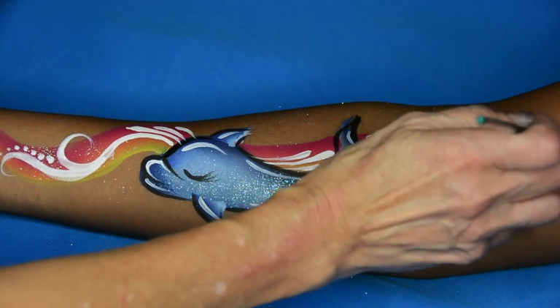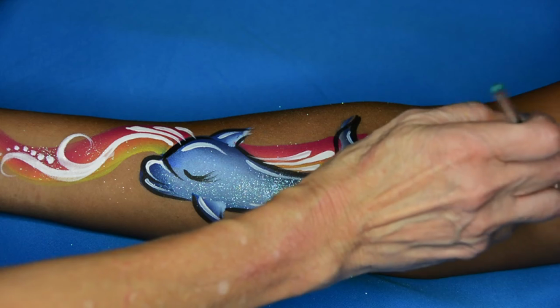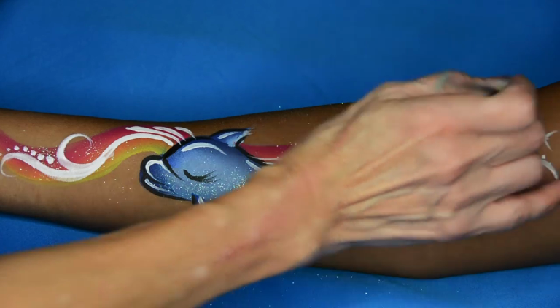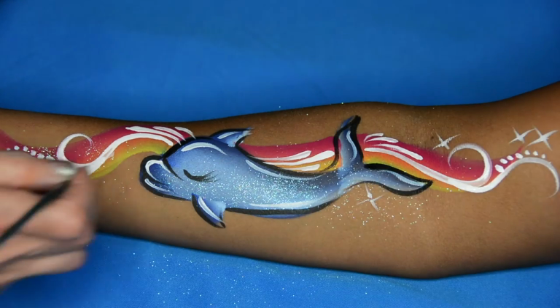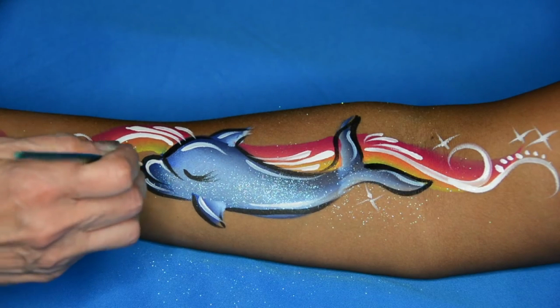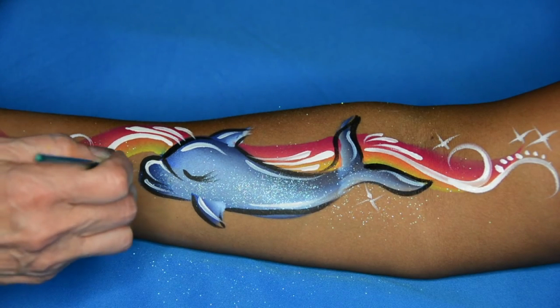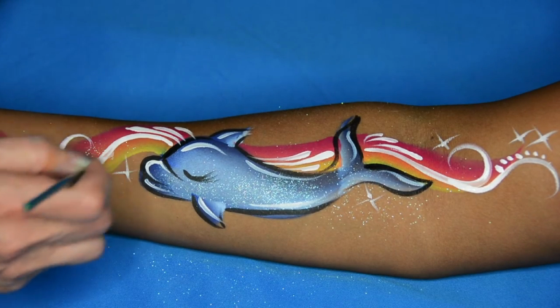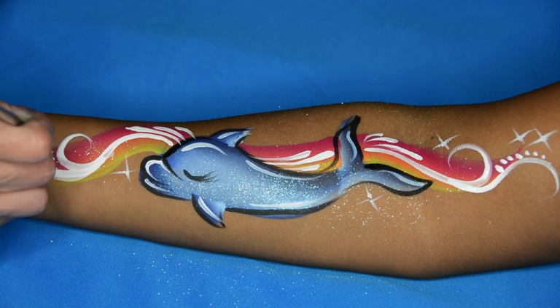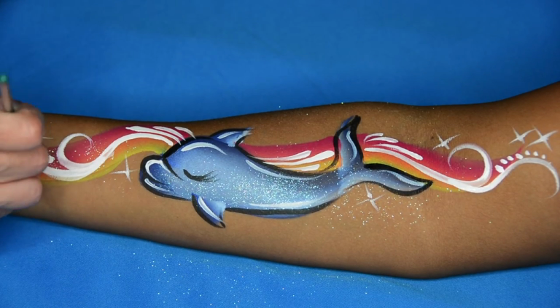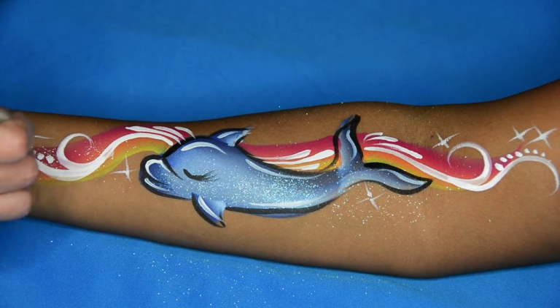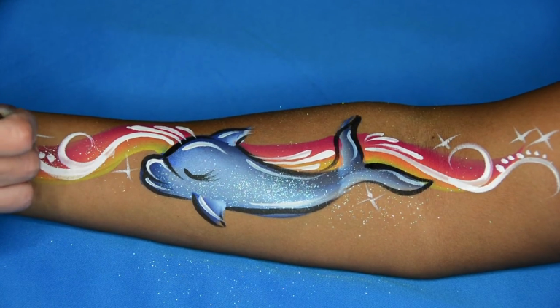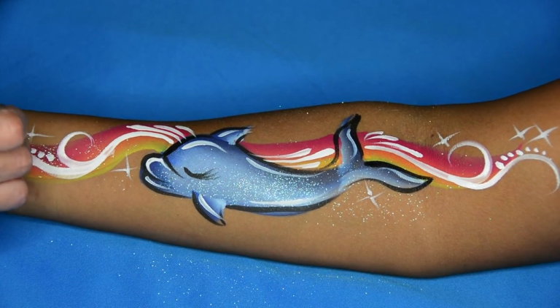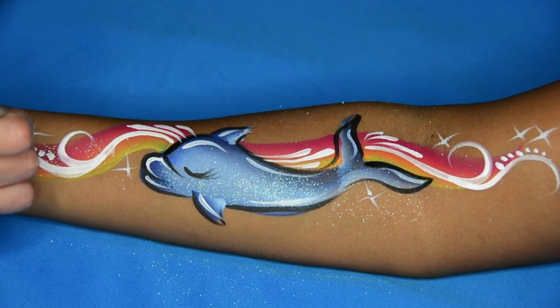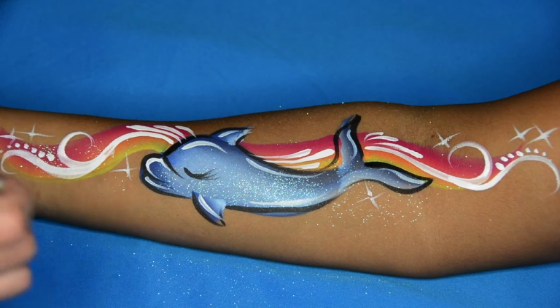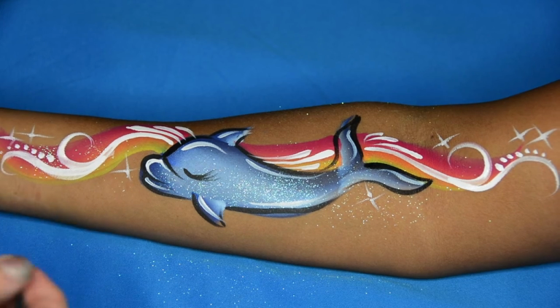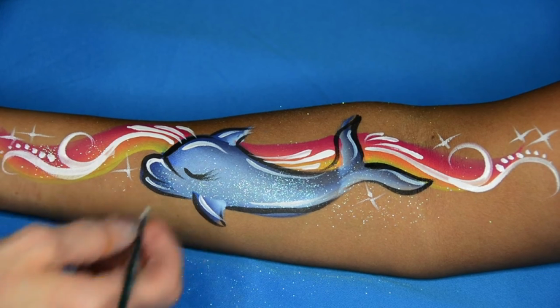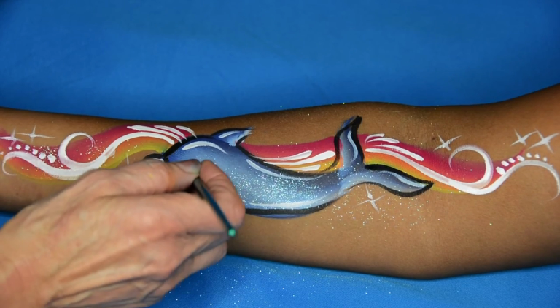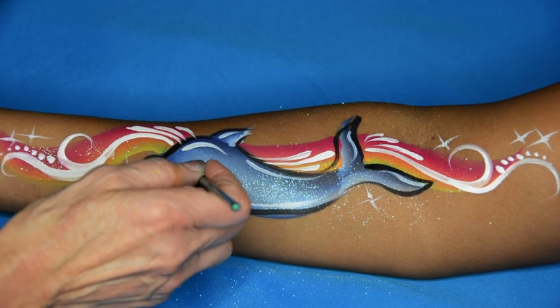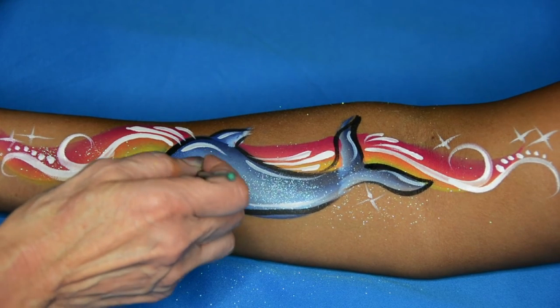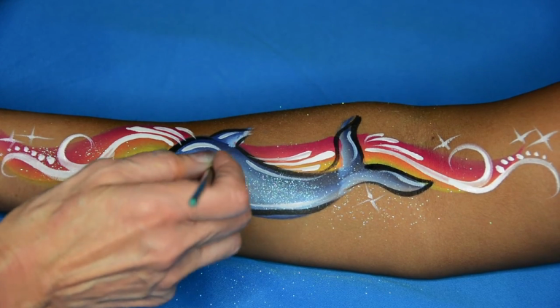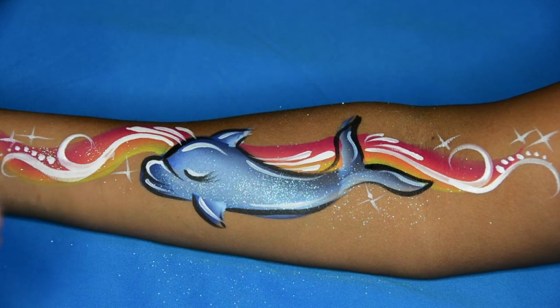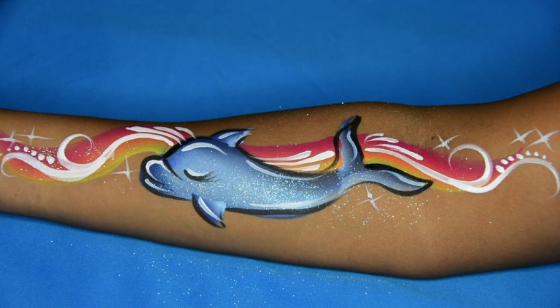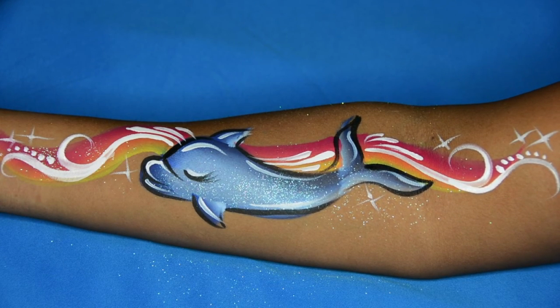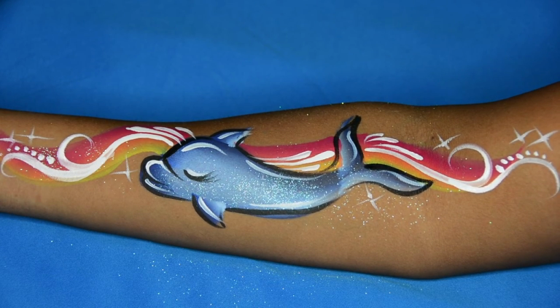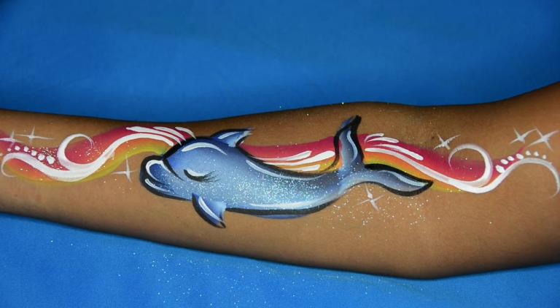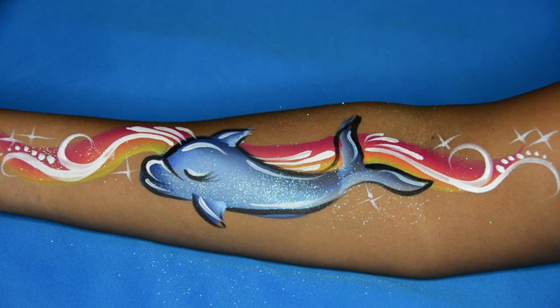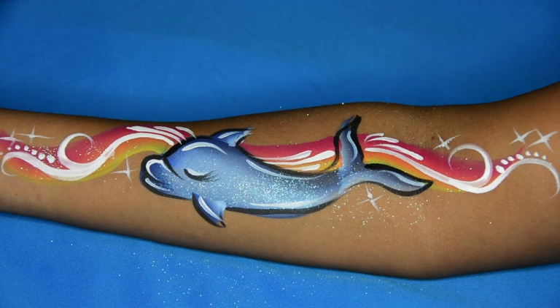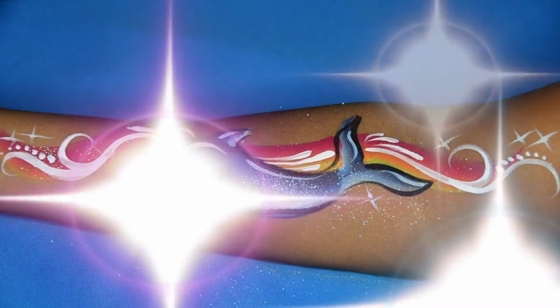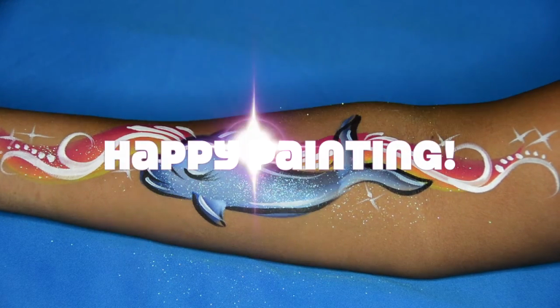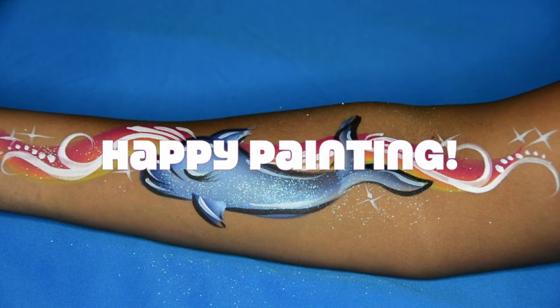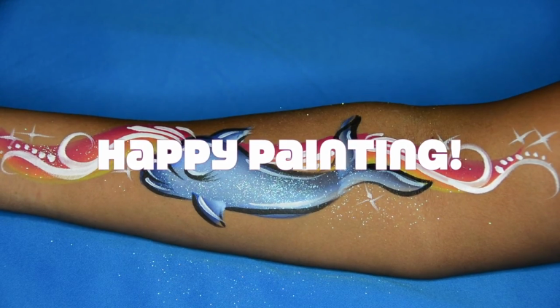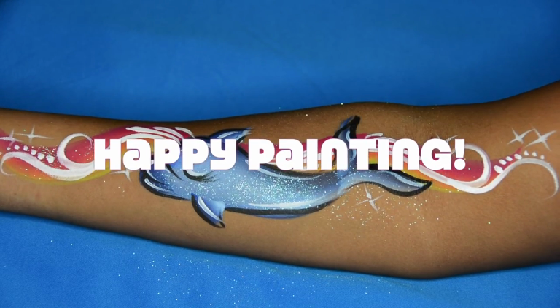I mean starbursts — sorry! Like that. And that pretty much completes the design. Super fast, very simple, and anyone can do it. Happy painting! See you soon!